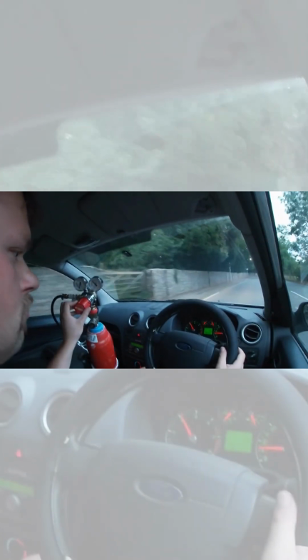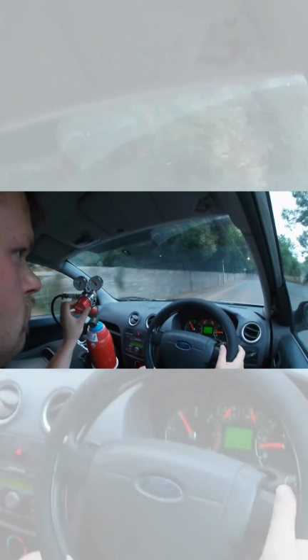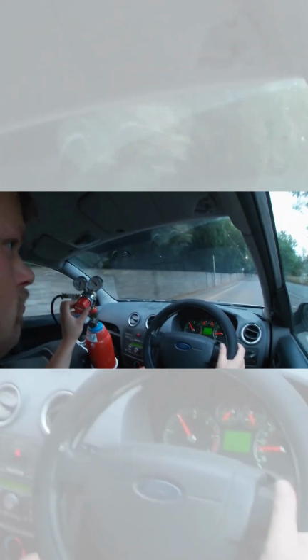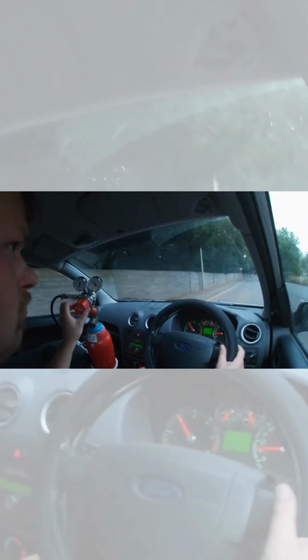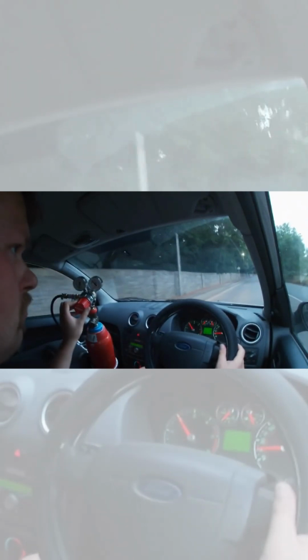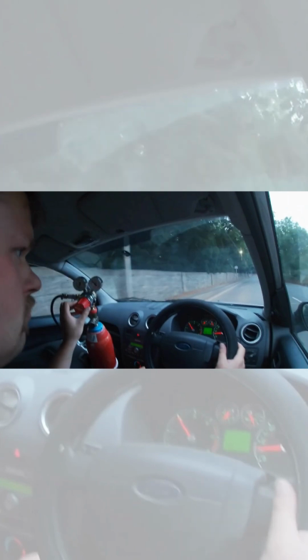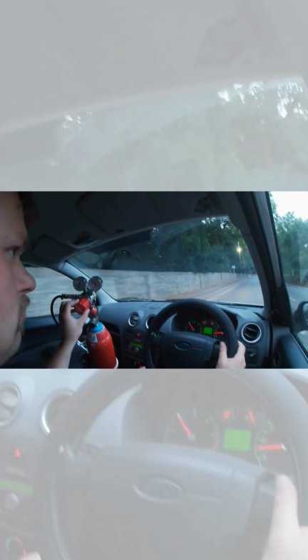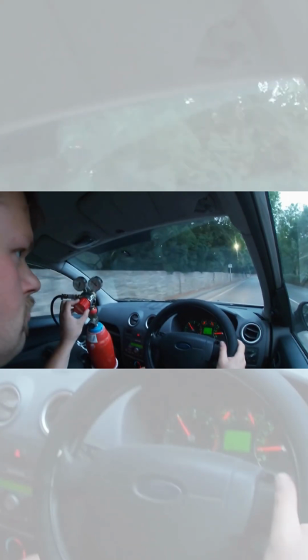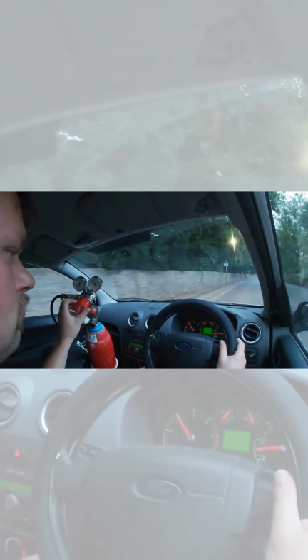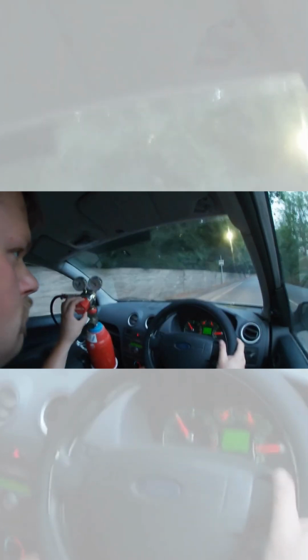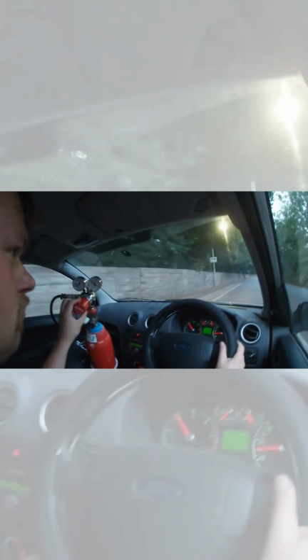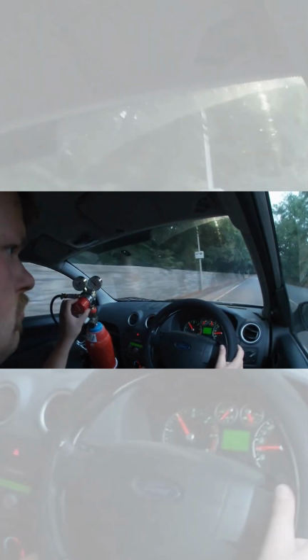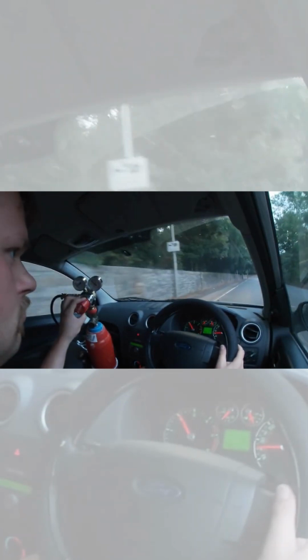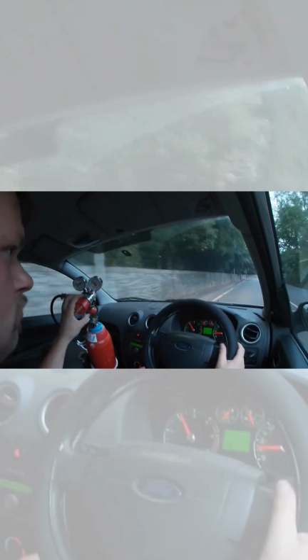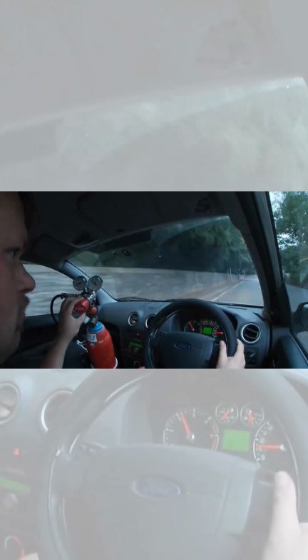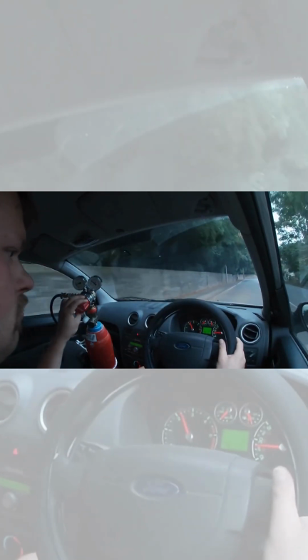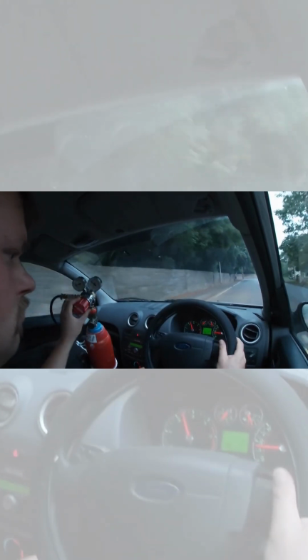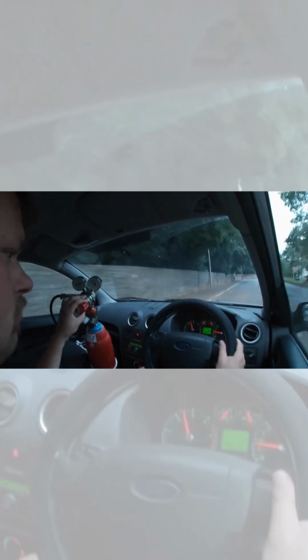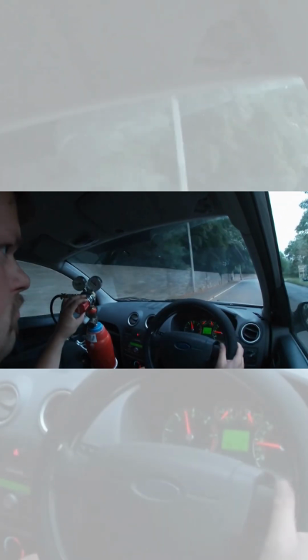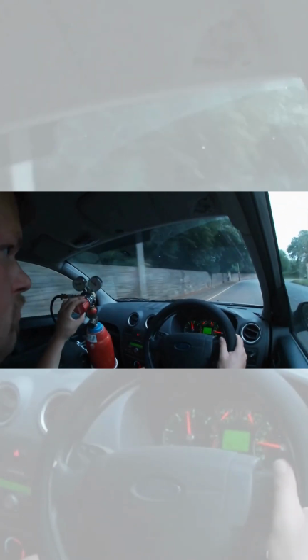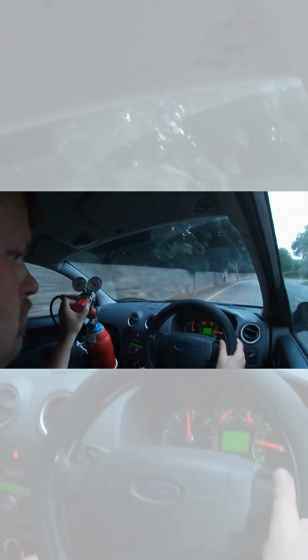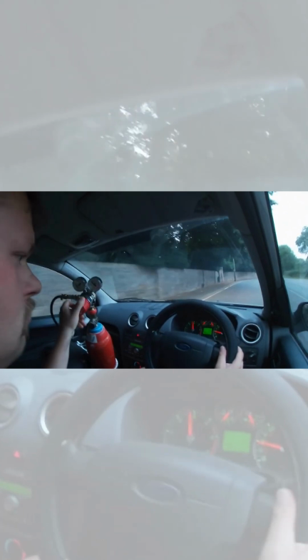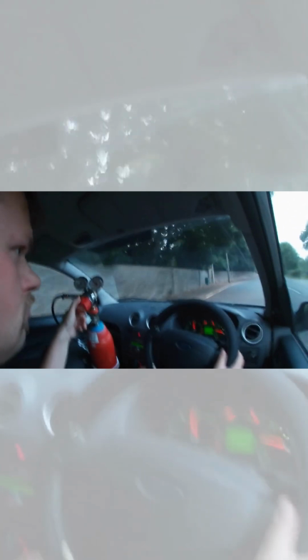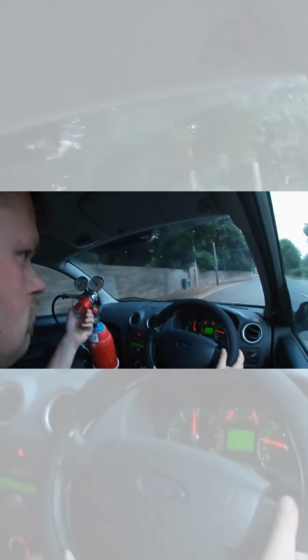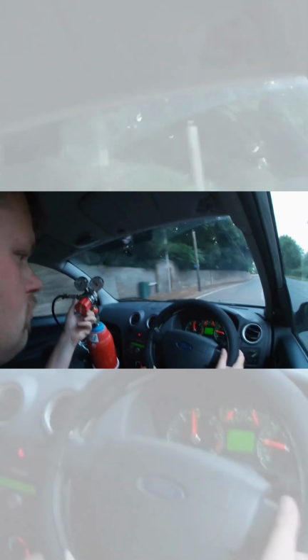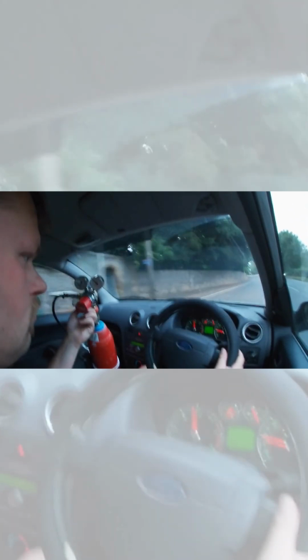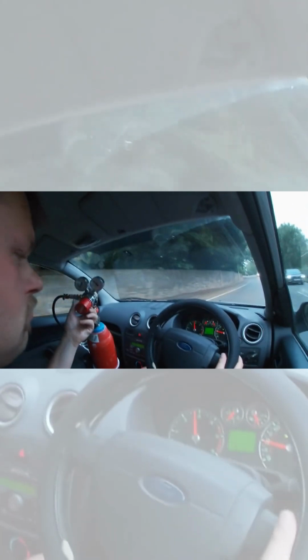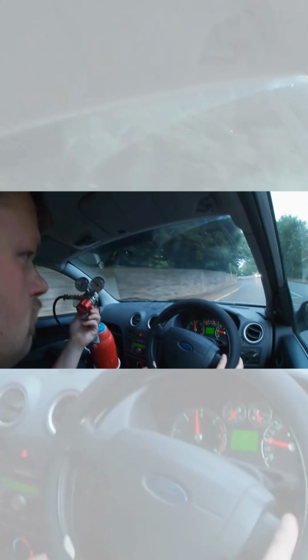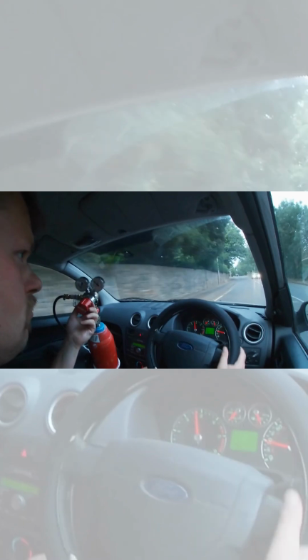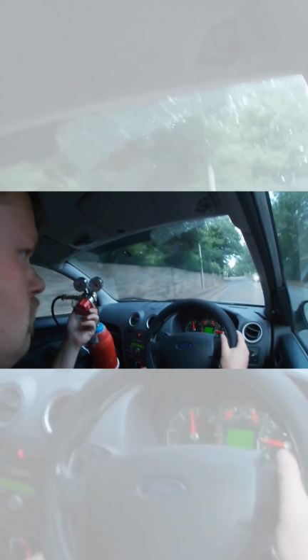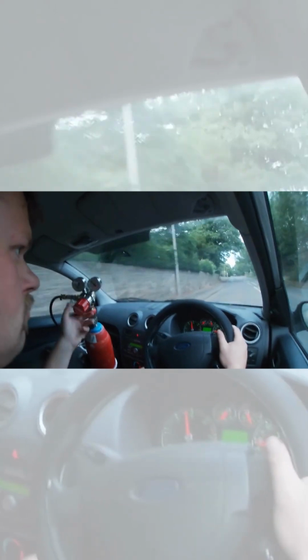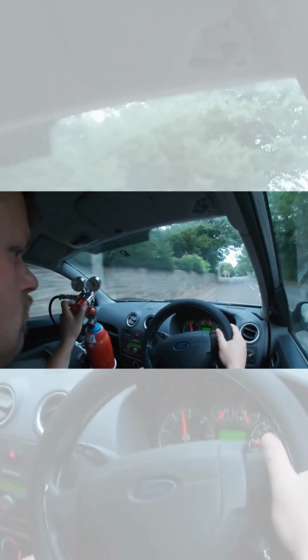When you turn the knob you can feel how the car accelerates. It's just a little bit weird — you're used to feeling the car accelerate when you press the throttle, but with this you feel it with a twist.